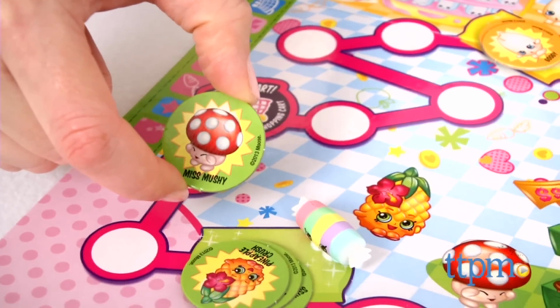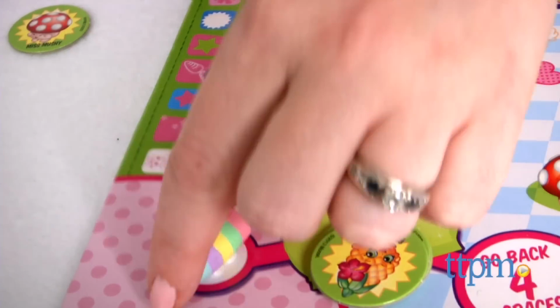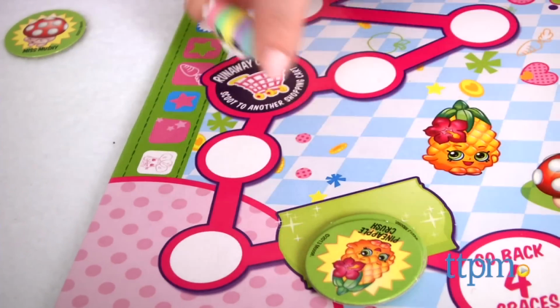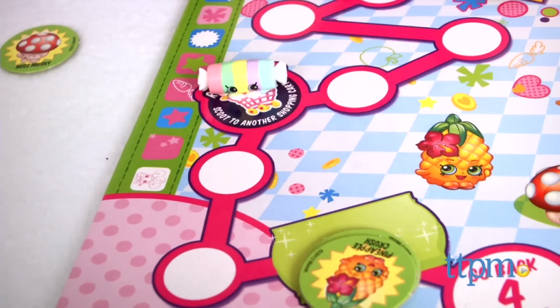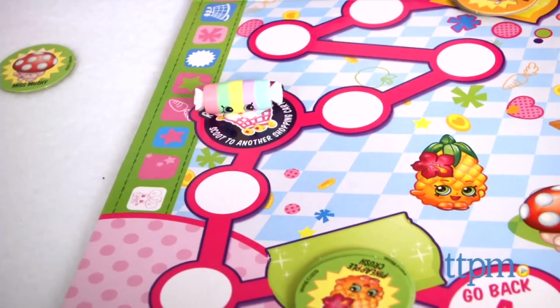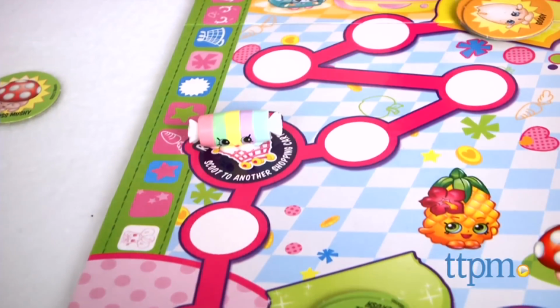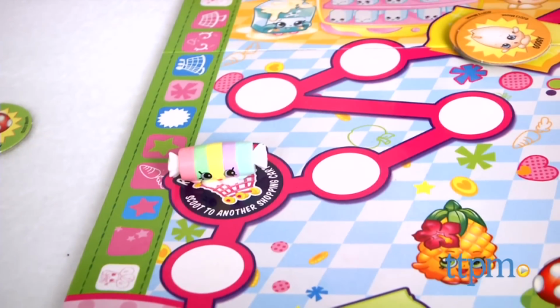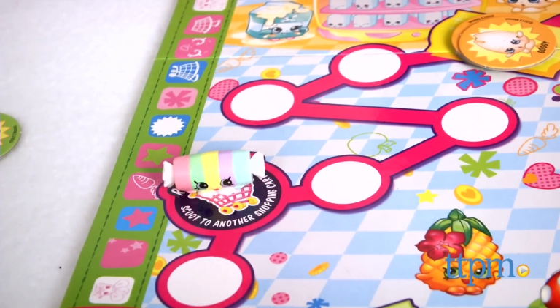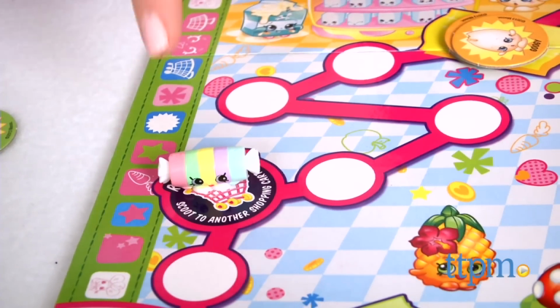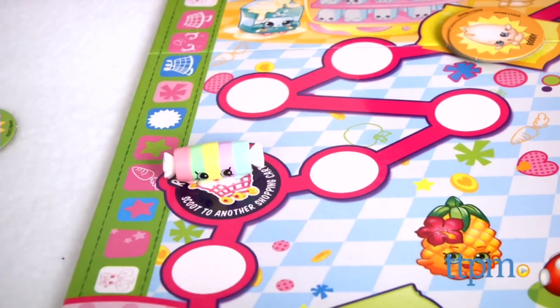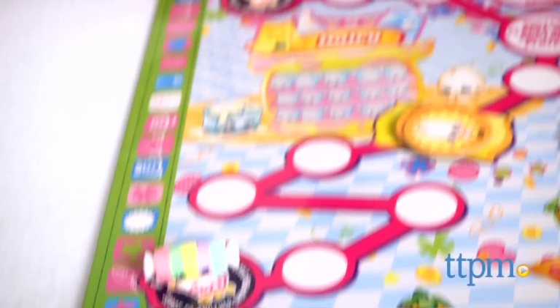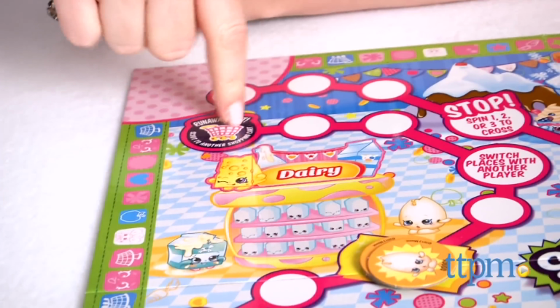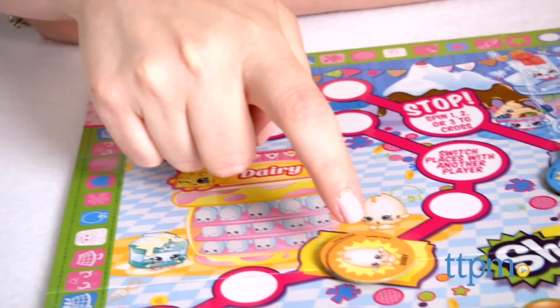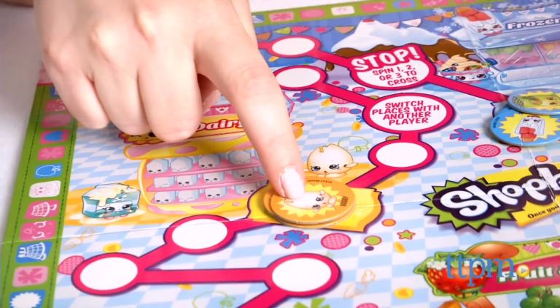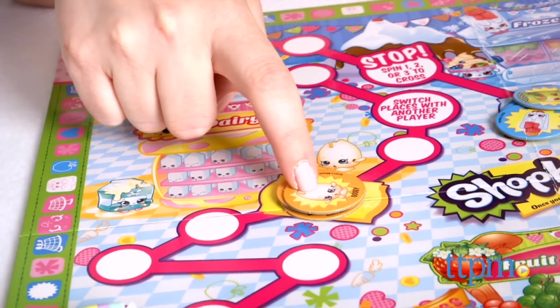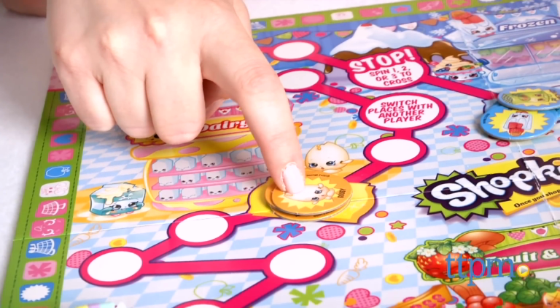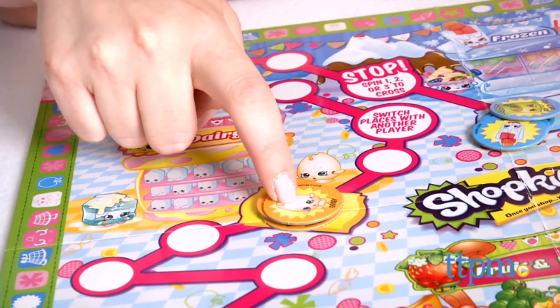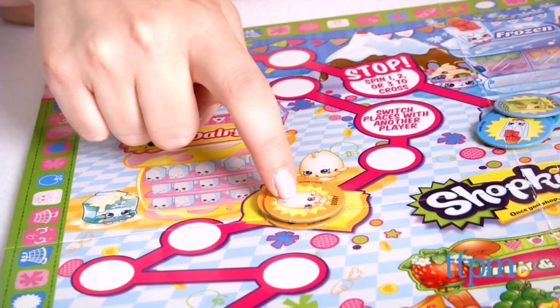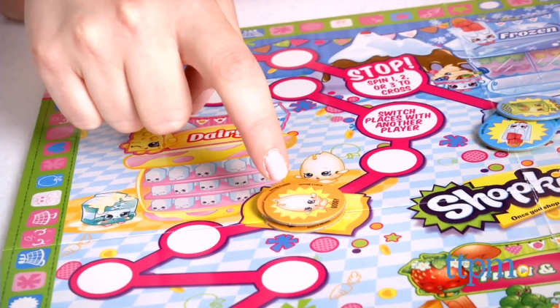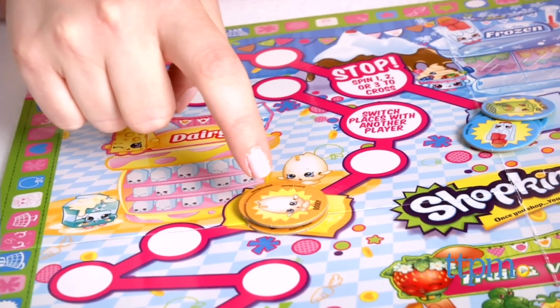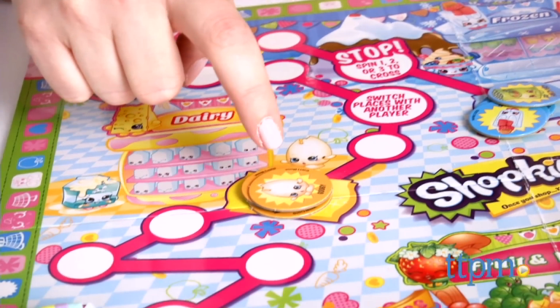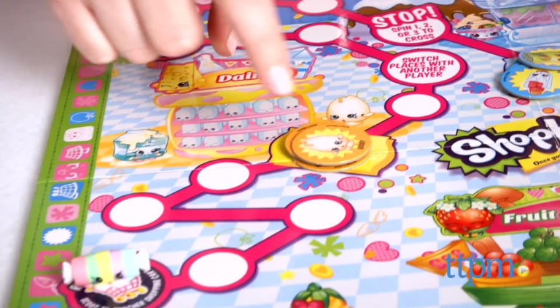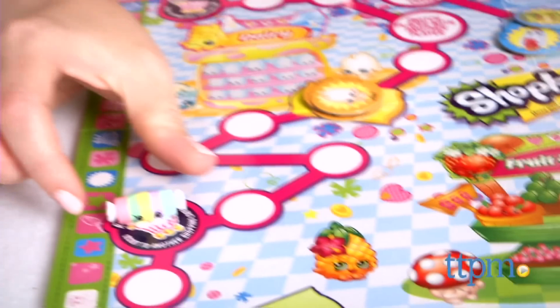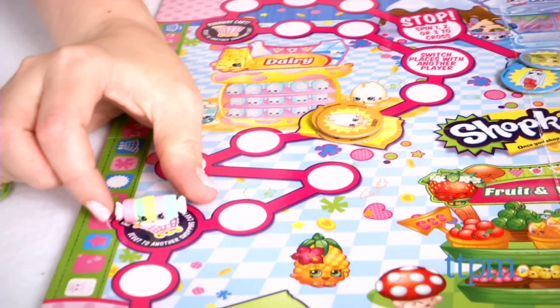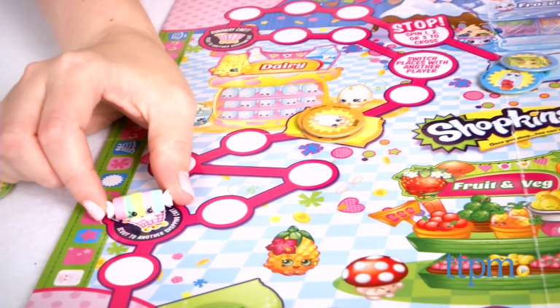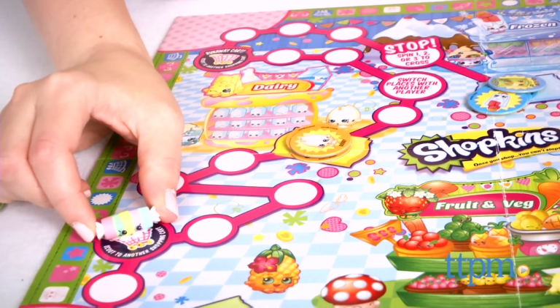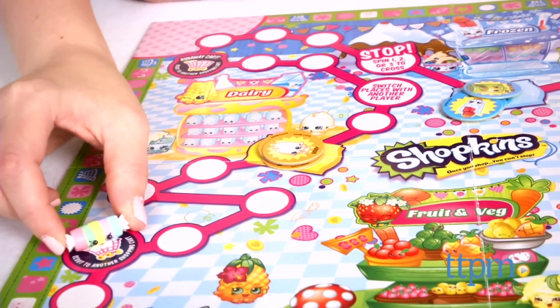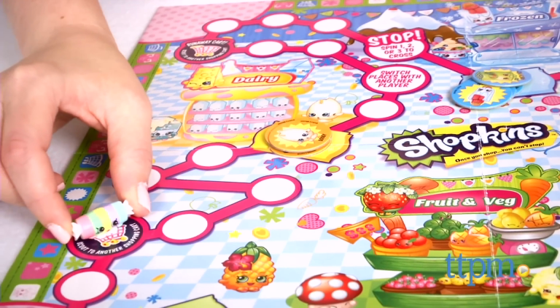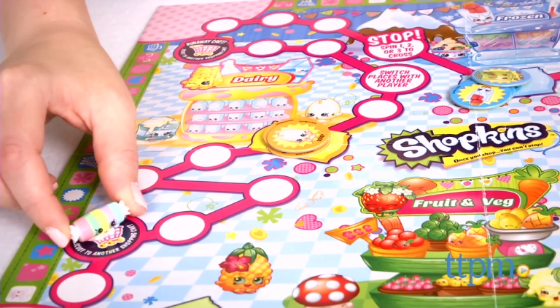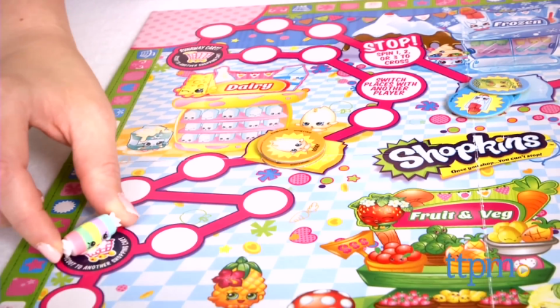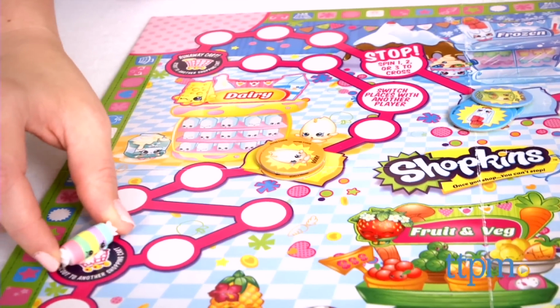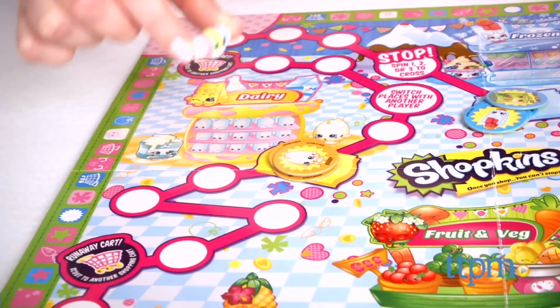If you land on a runaway cart space, you must immediately move to any other runaway cart space on the board. Keep in mind you don't get to collect tokens from any price tag spaces you pass on your way to the new runaway cart space, so be strategic about where you move your Shopkins.